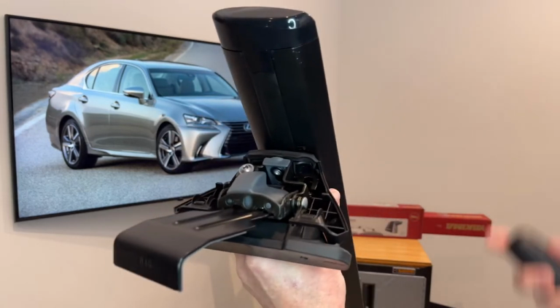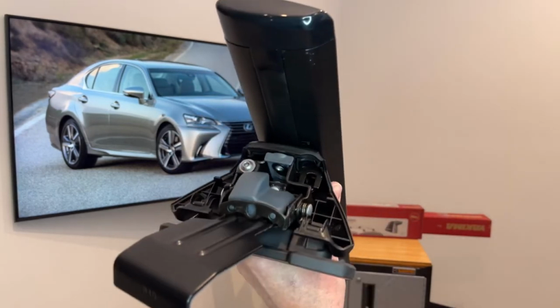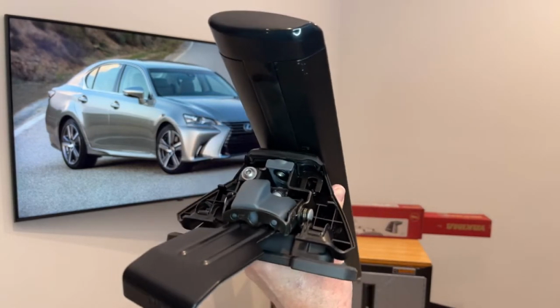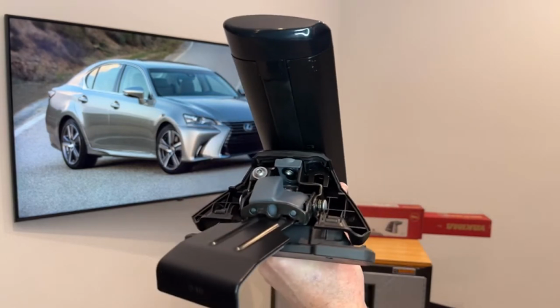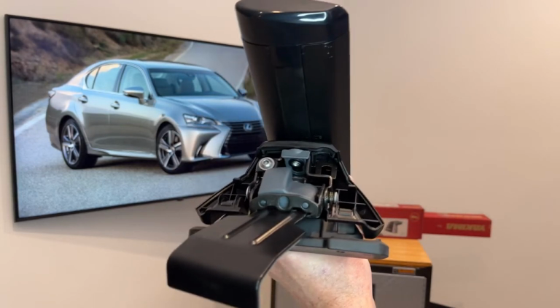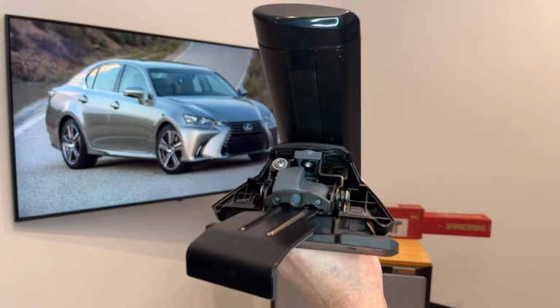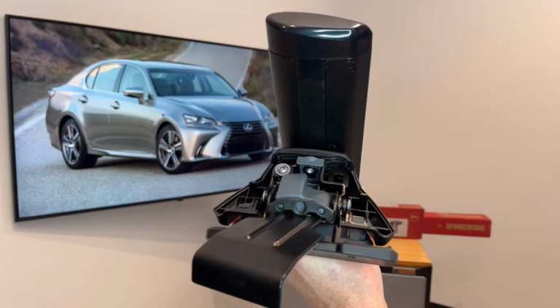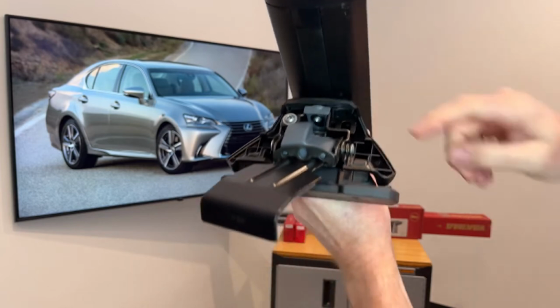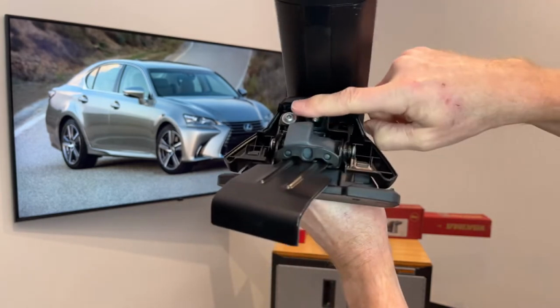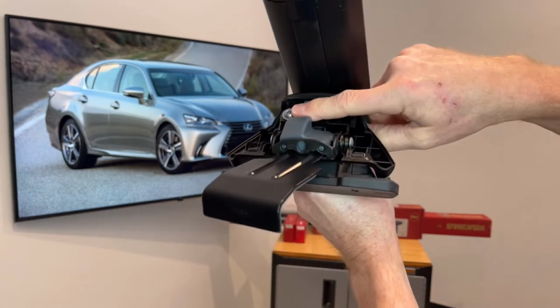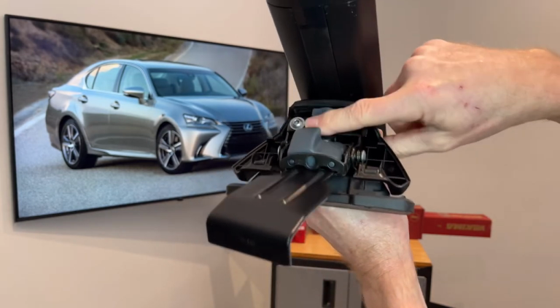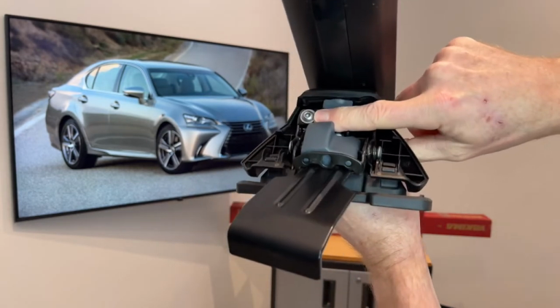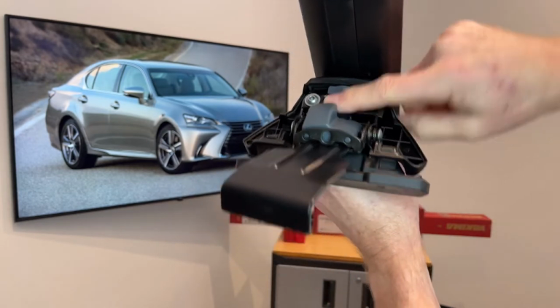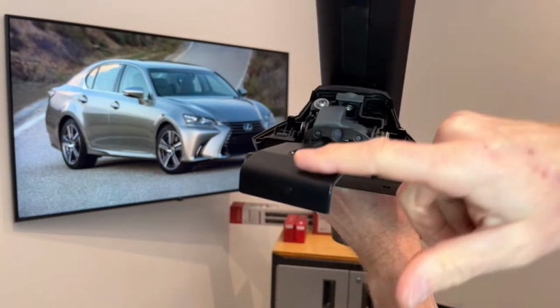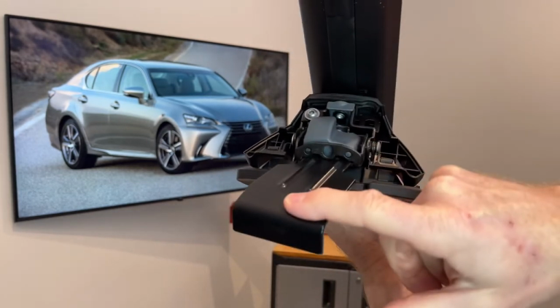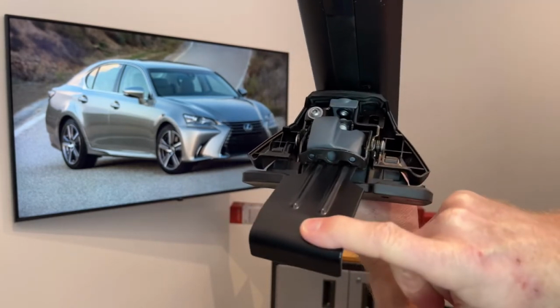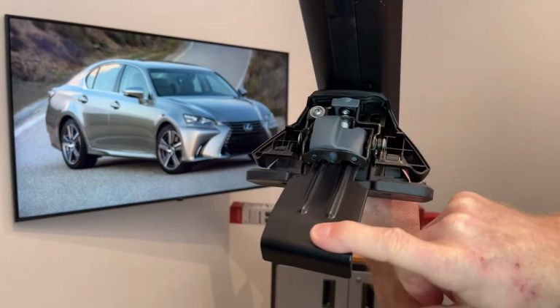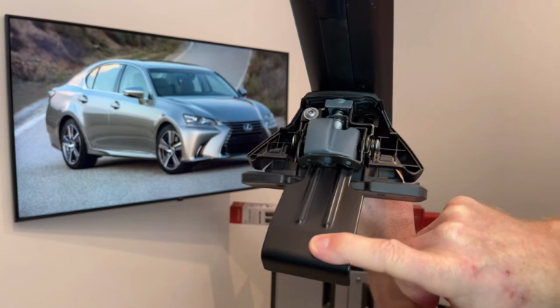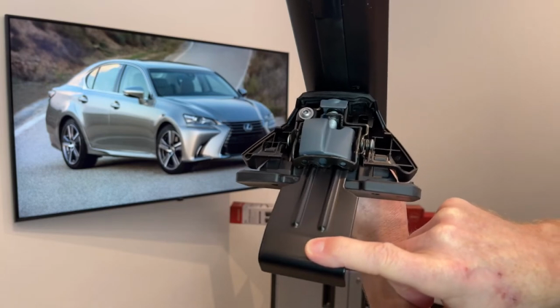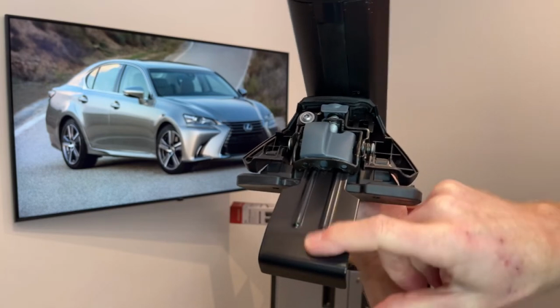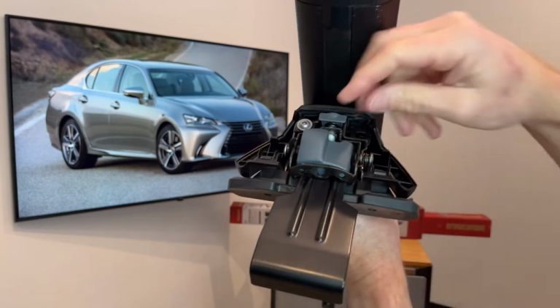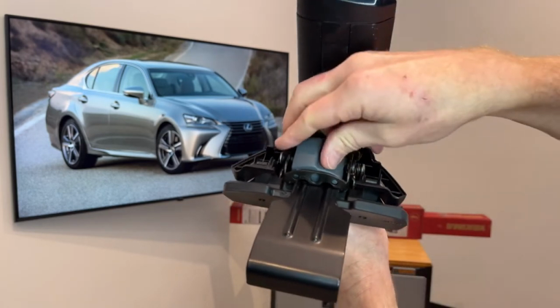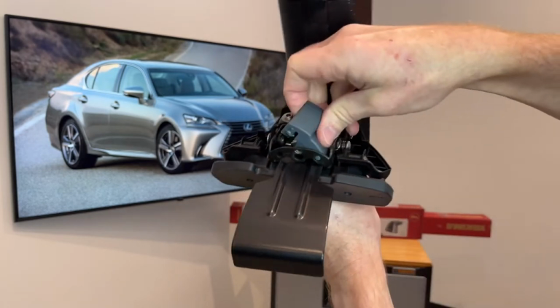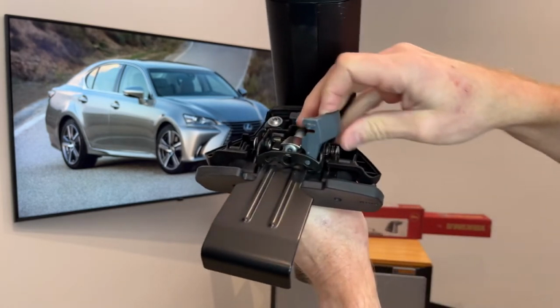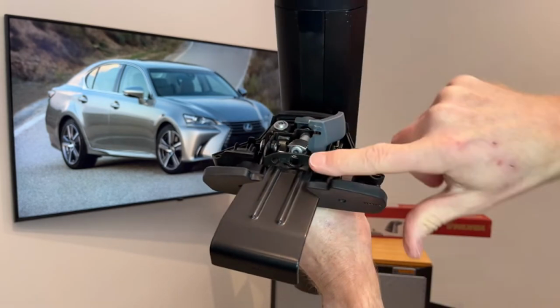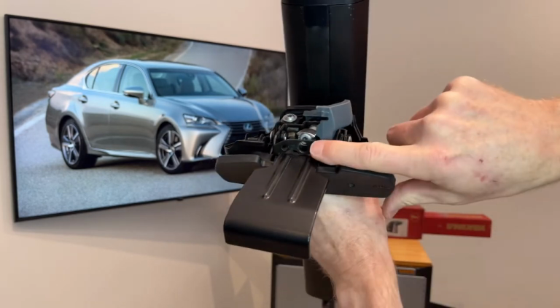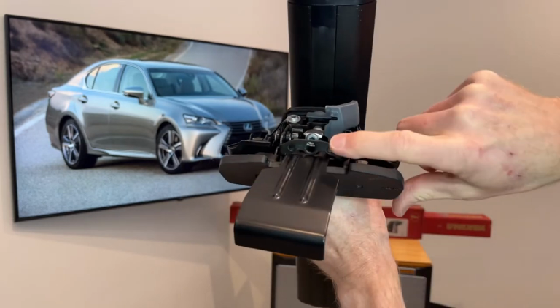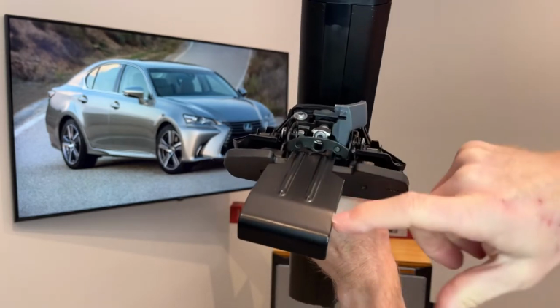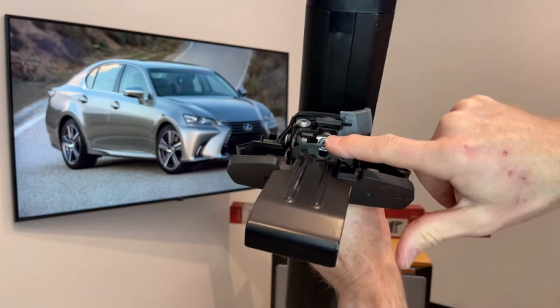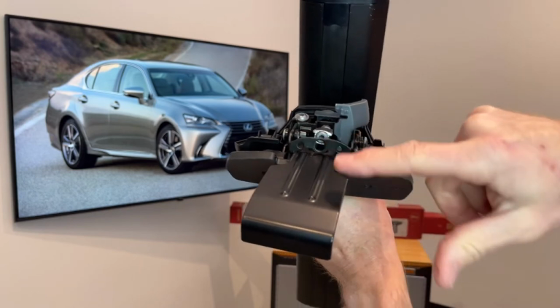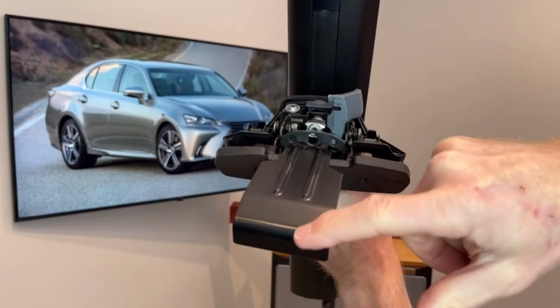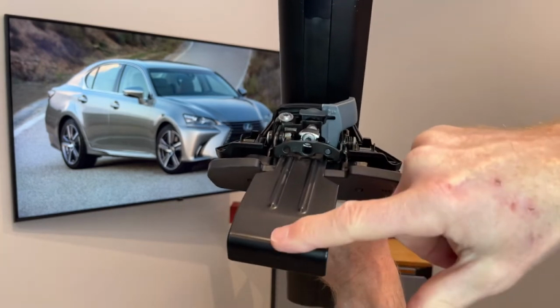Here's another adjustment — when you tighten that fastener, it brings the clip against the door frame. And underneath this panel is the final adjustment; when you tighten that one, it pulls the clip upward against the door frame.